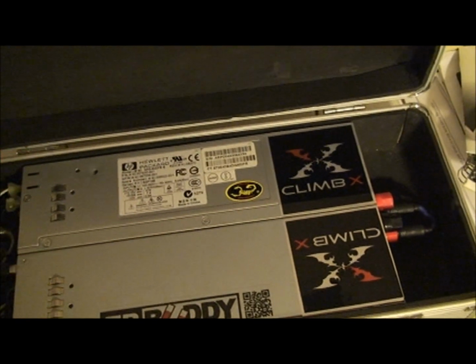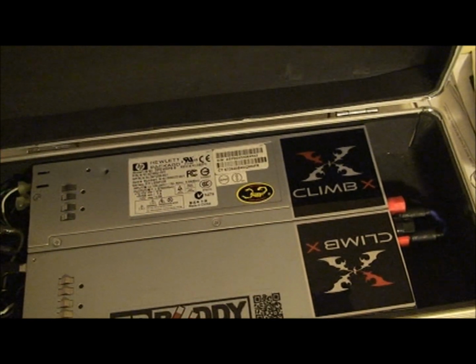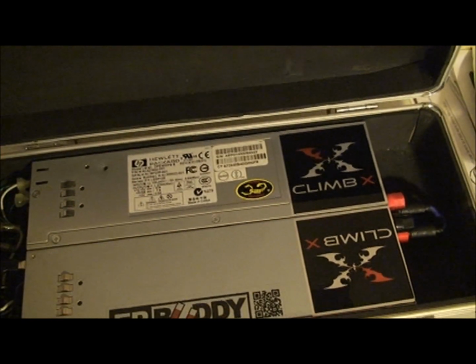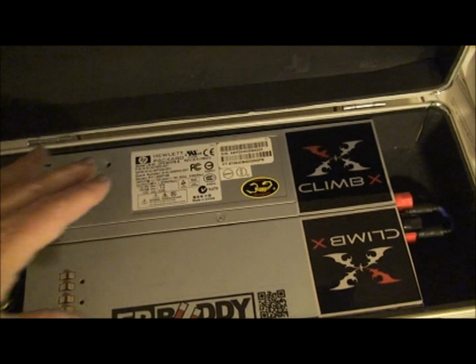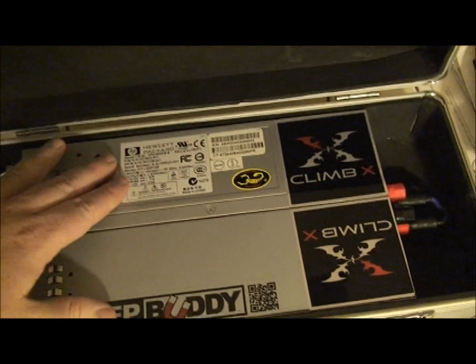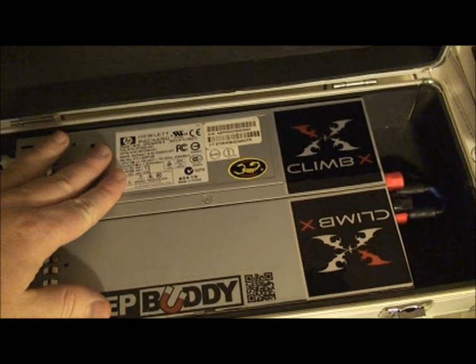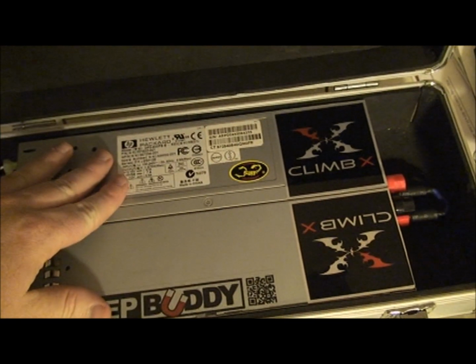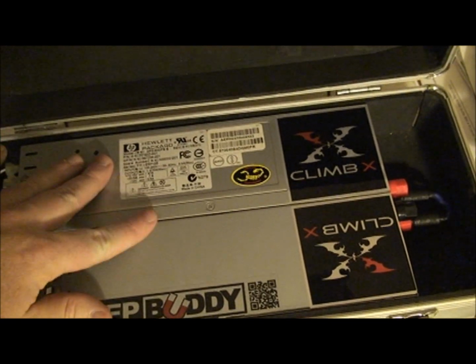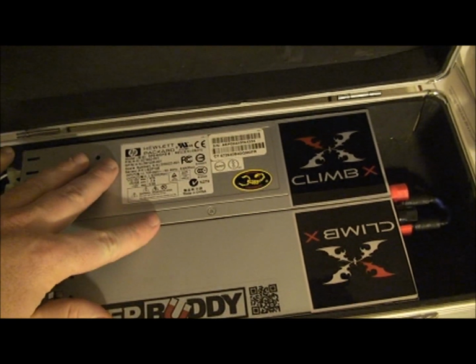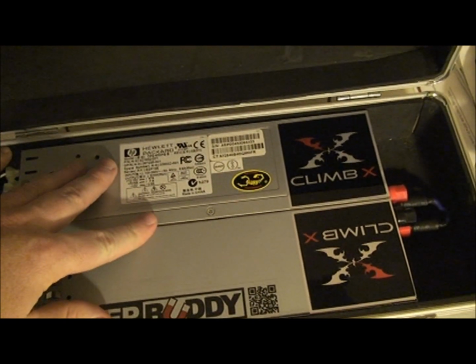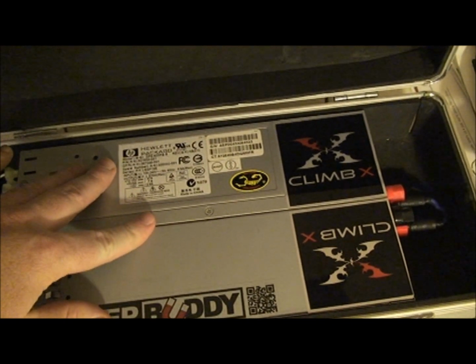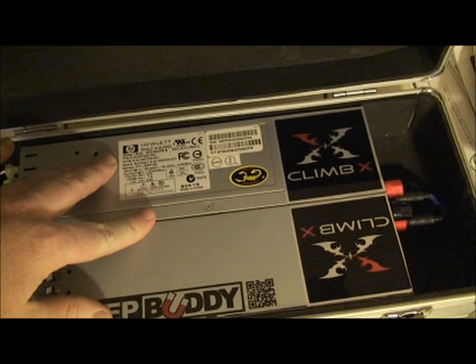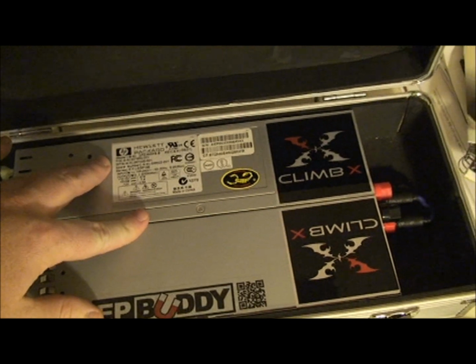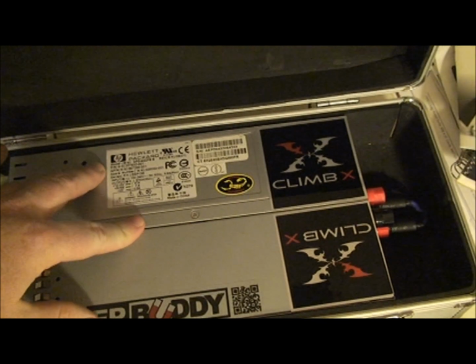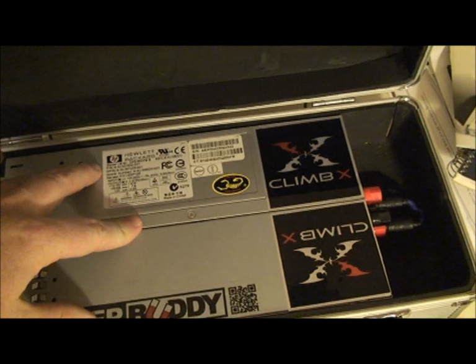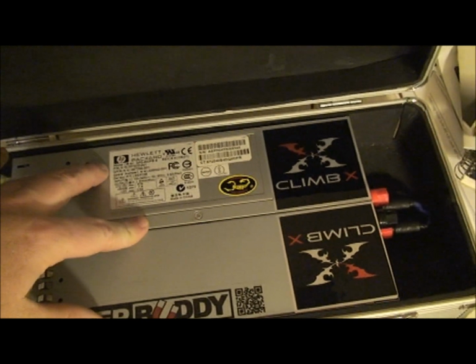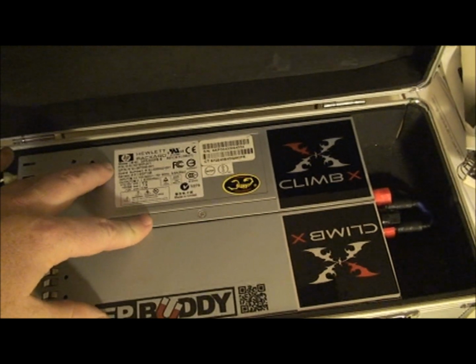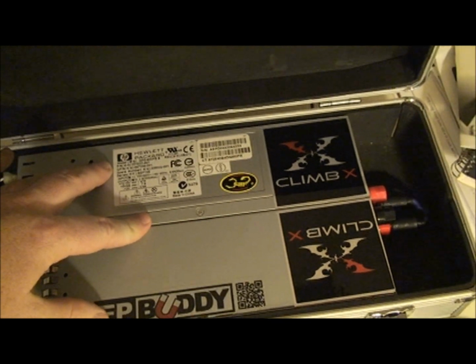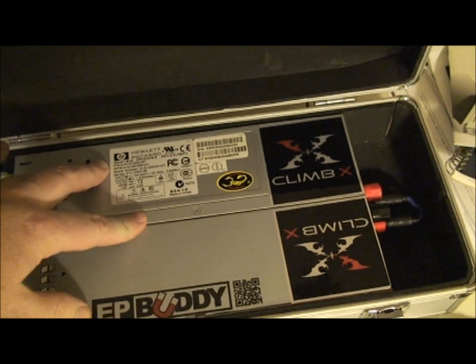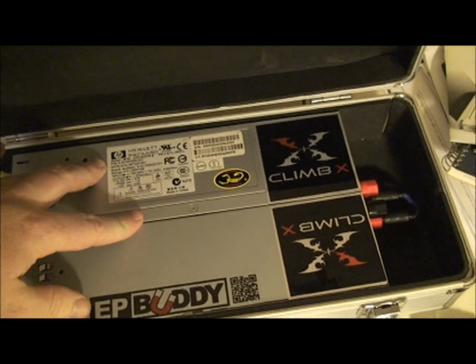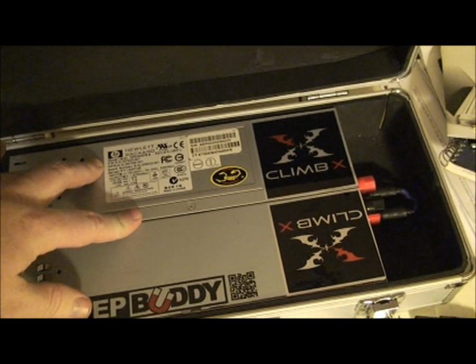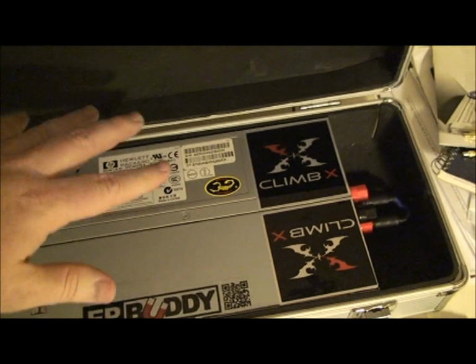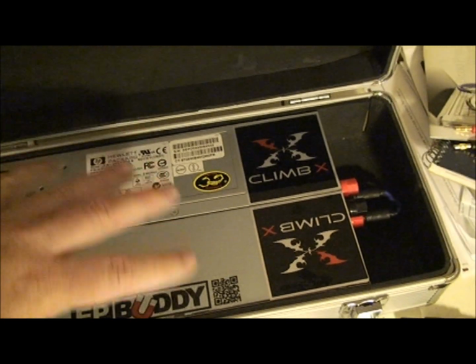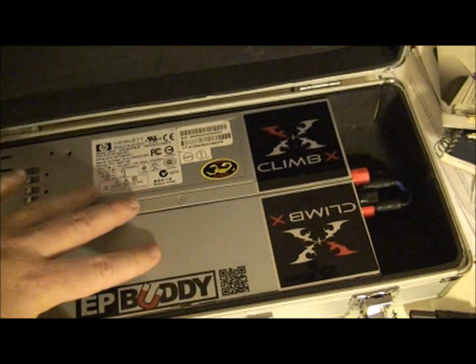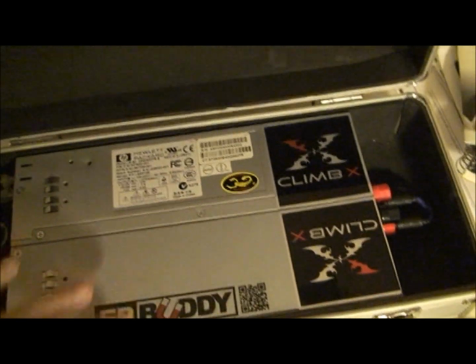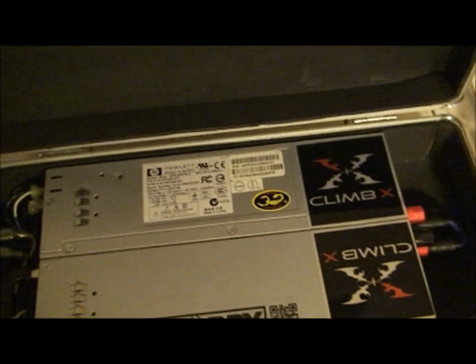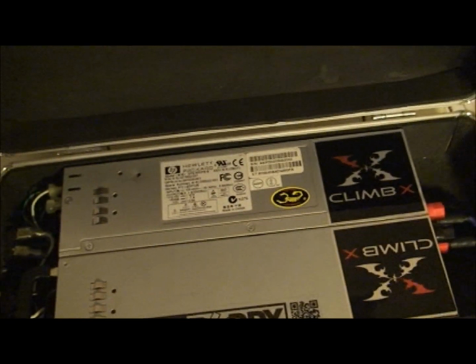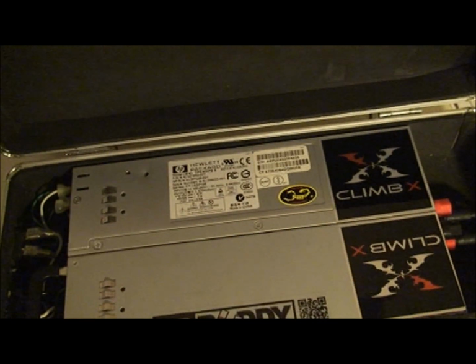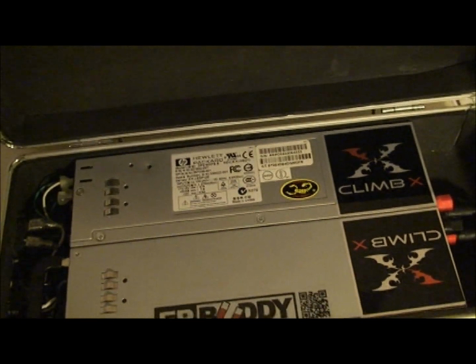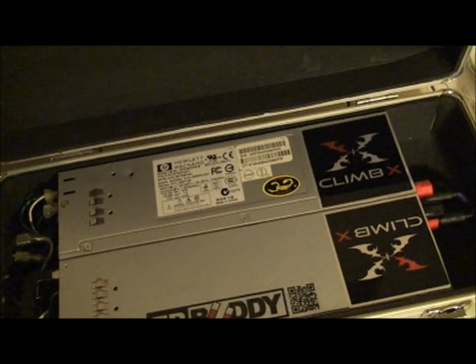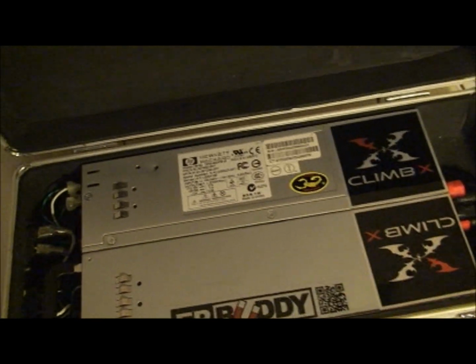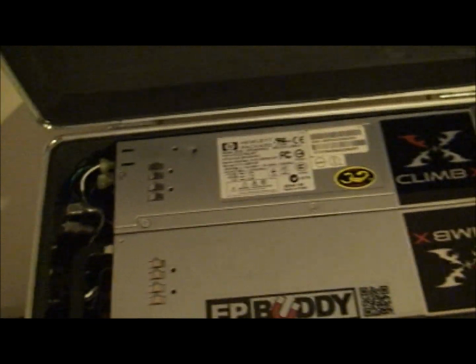That way, you can have them running both side by side in a case. Also, if something was to happen, the Zener diode pops — it passes the current onto the AC safely.